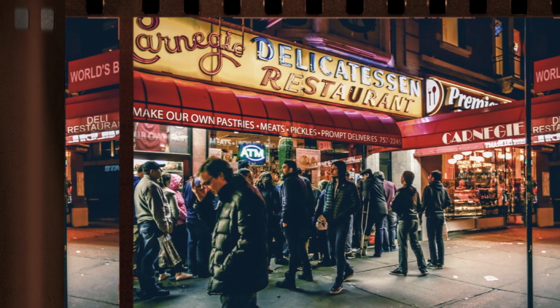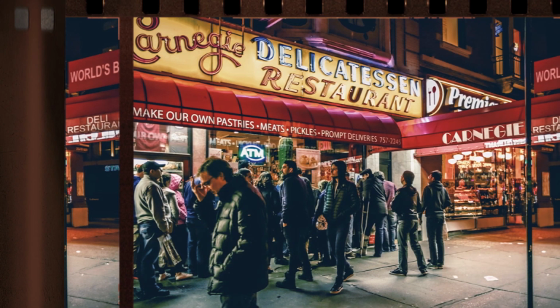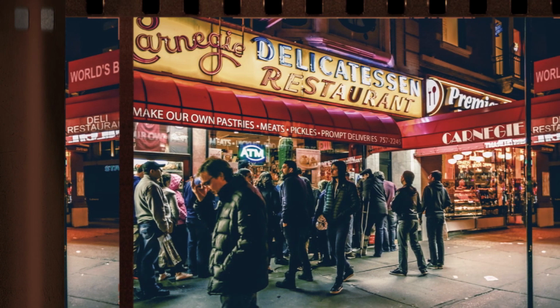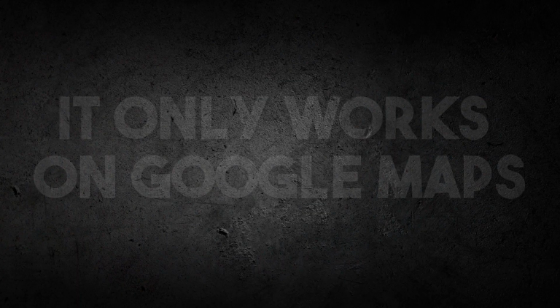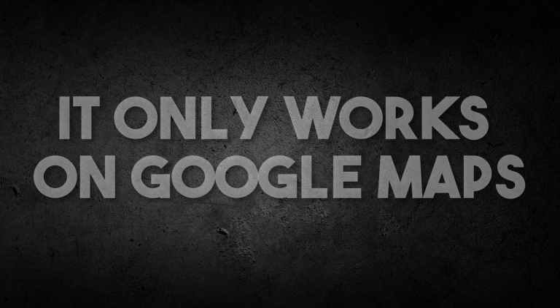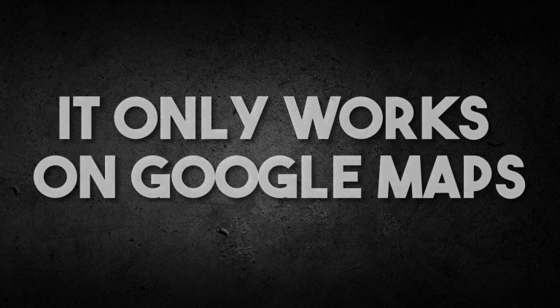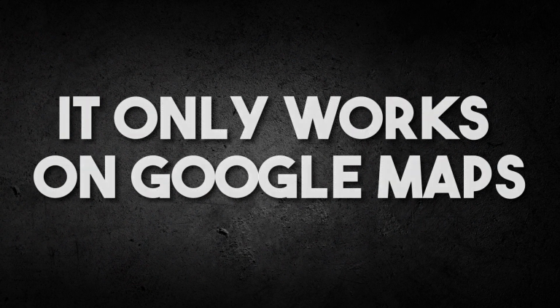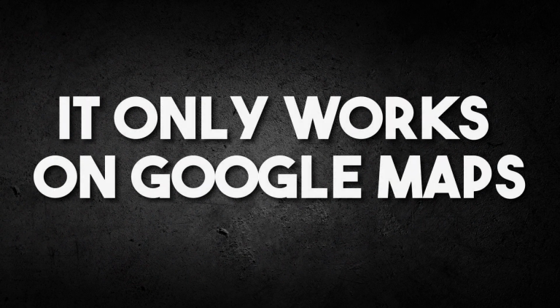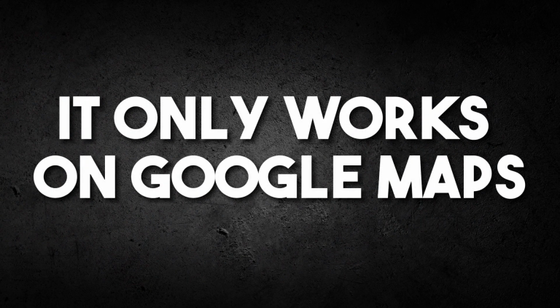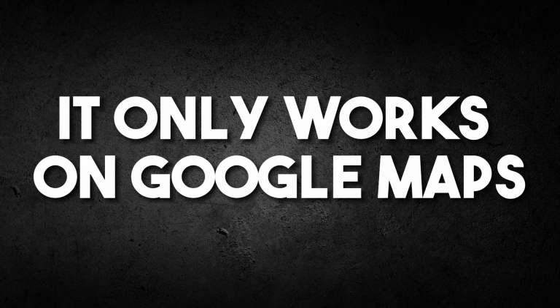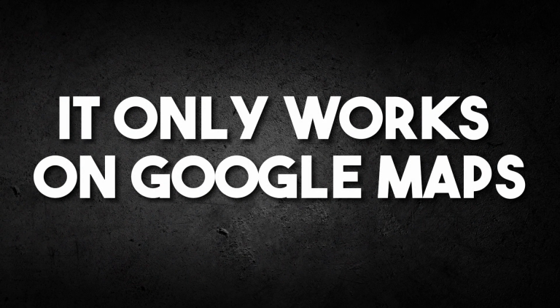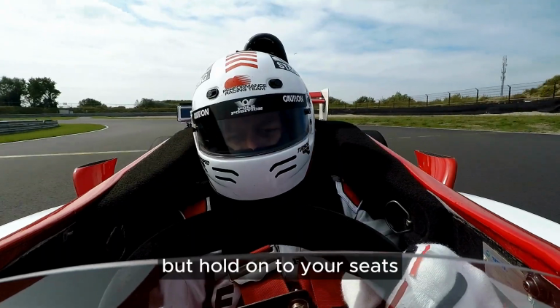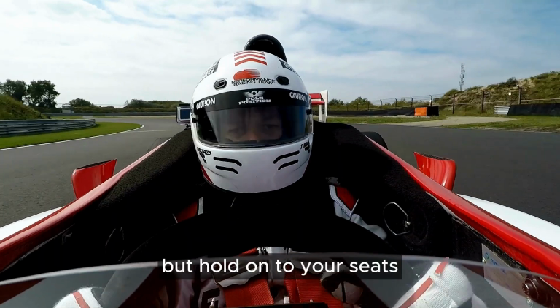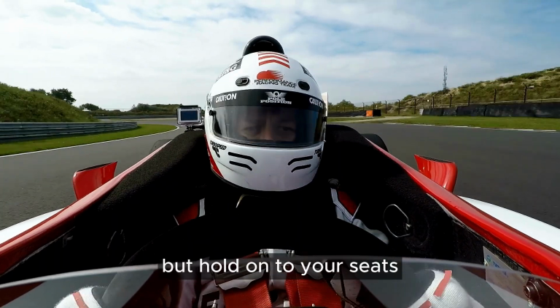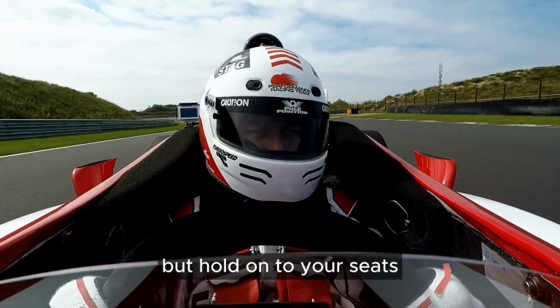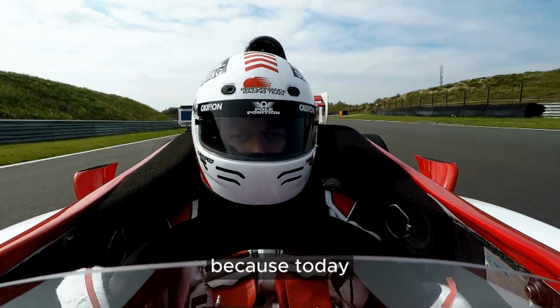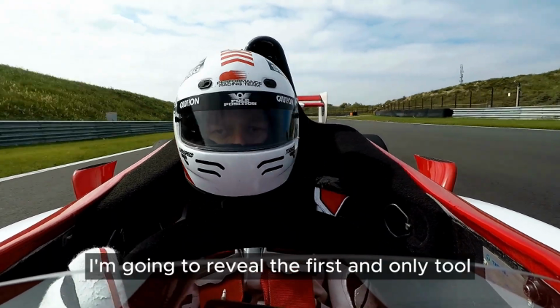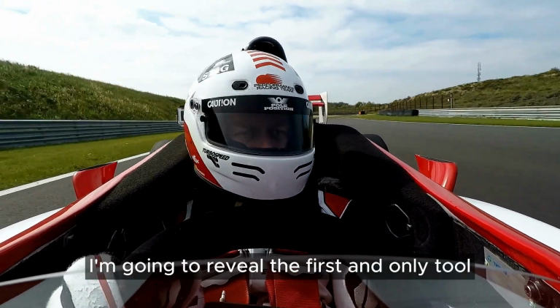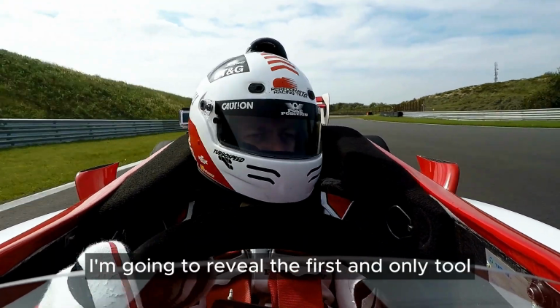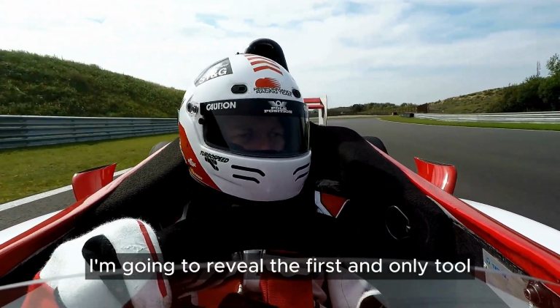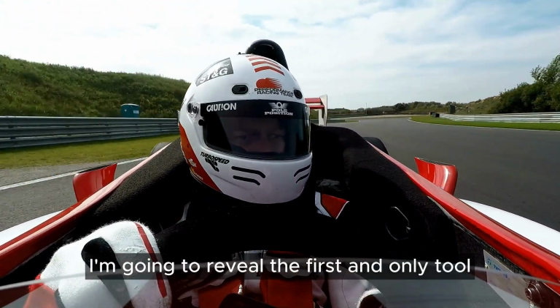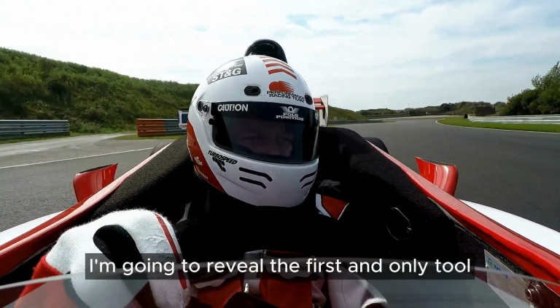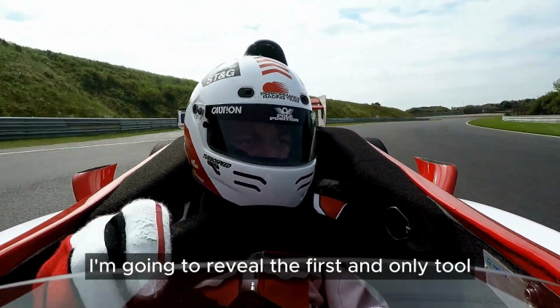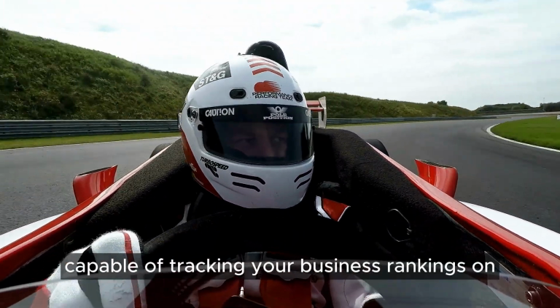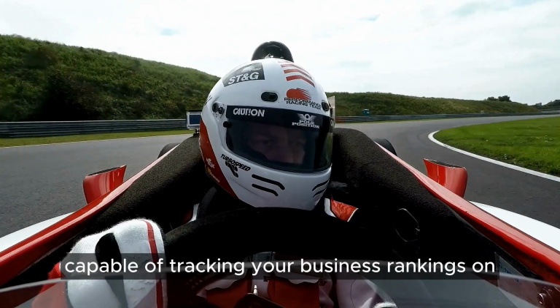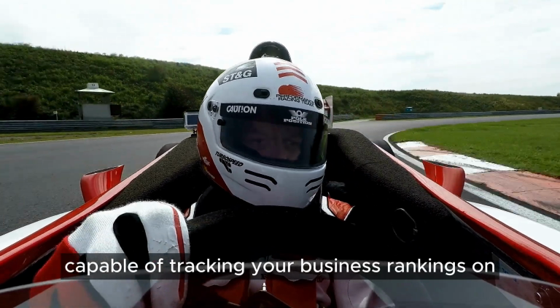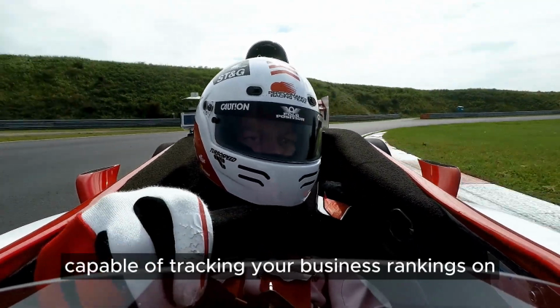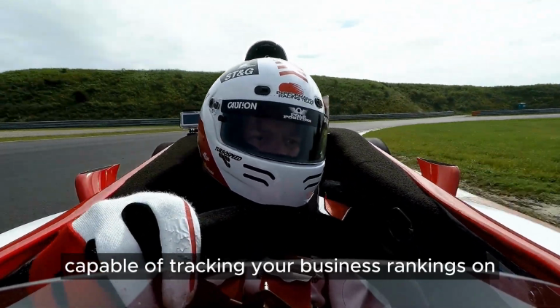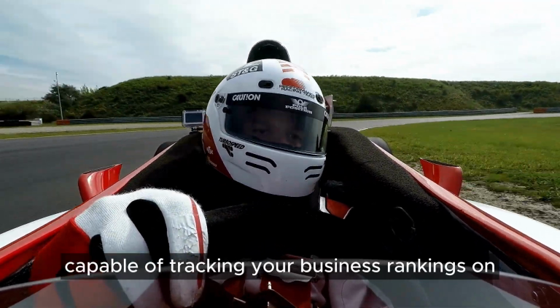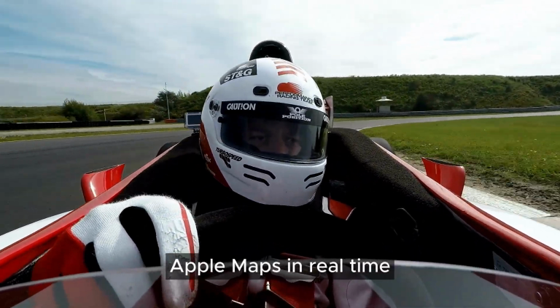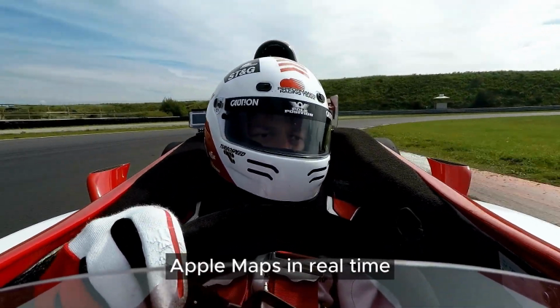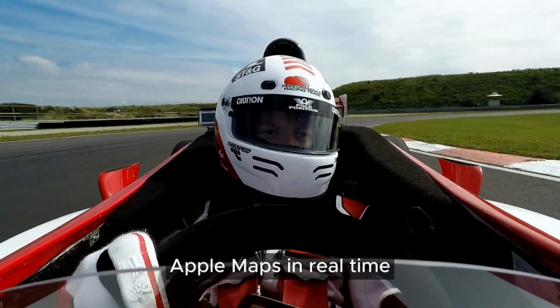The main drawback? It only works on Google Maps. But hold on to your seats, because today I'm going to reveal the first and only tool capable of tracking your business rankings on Apple Maps in real time.